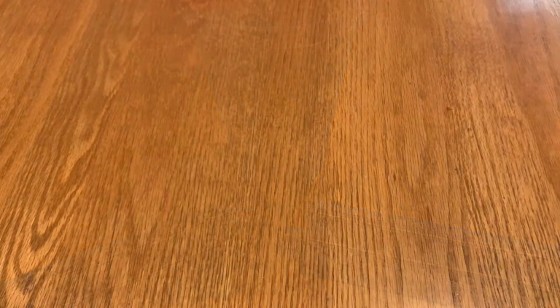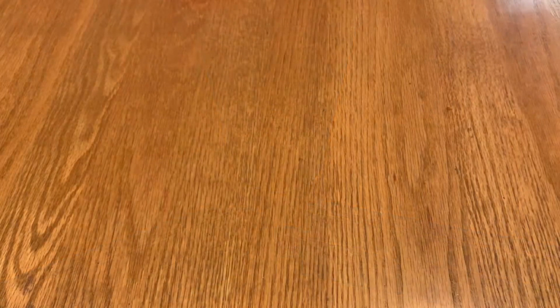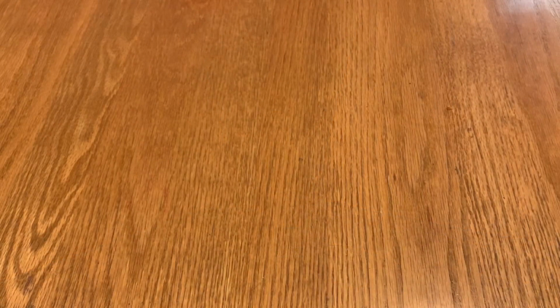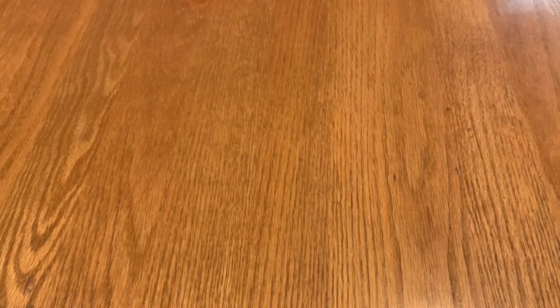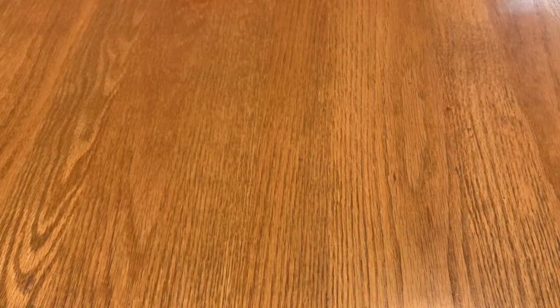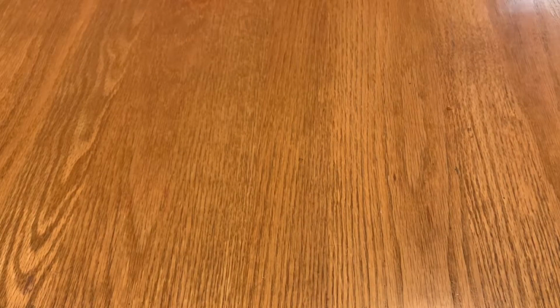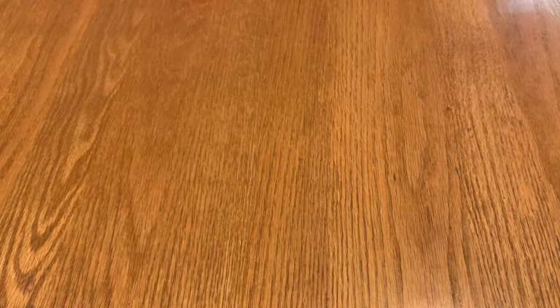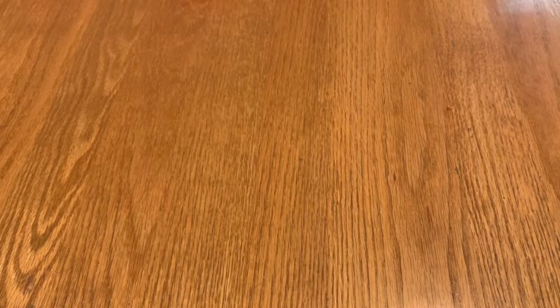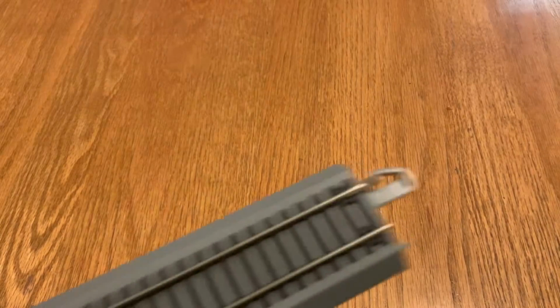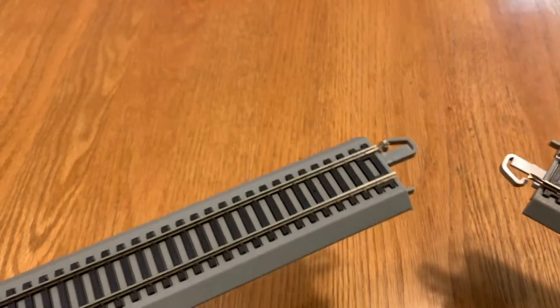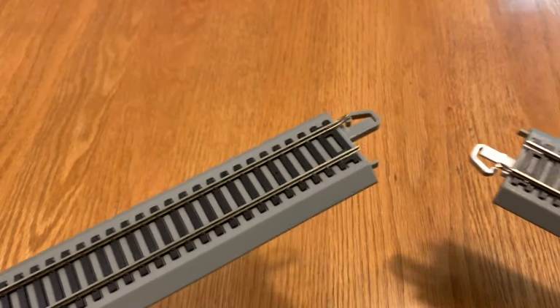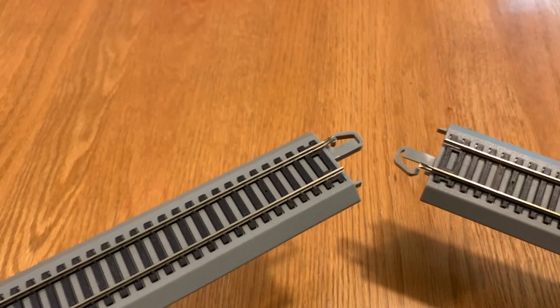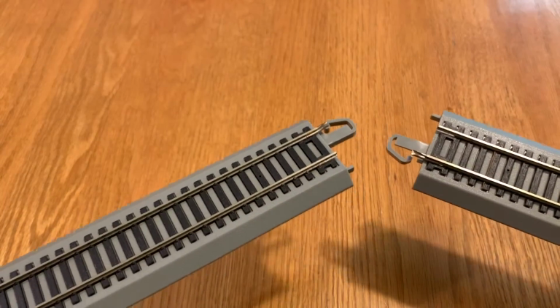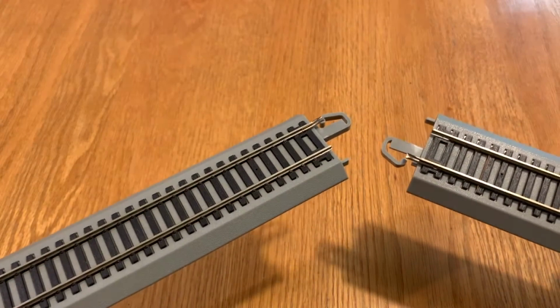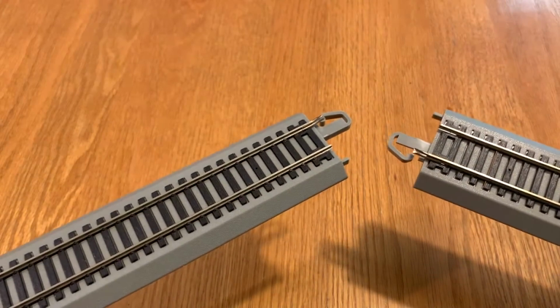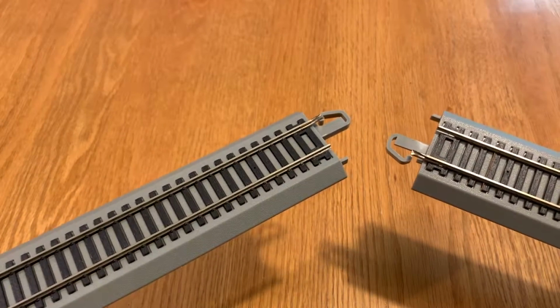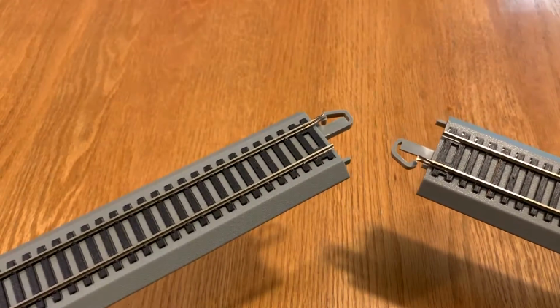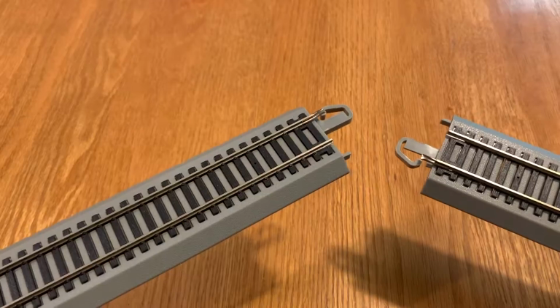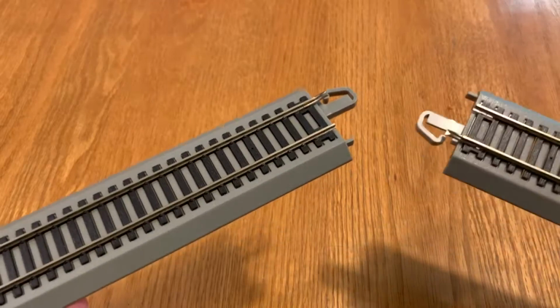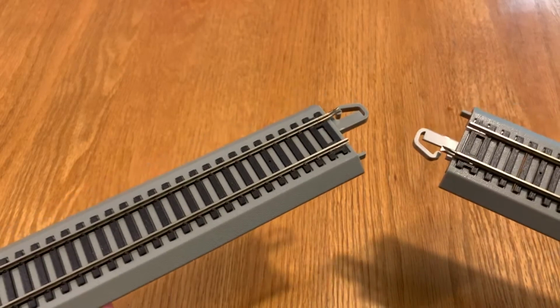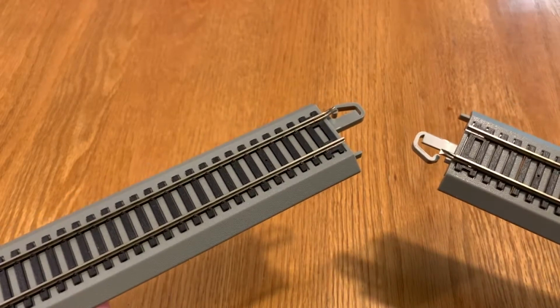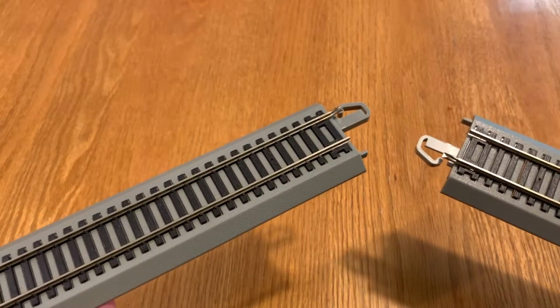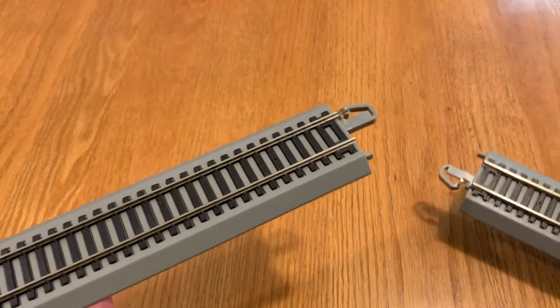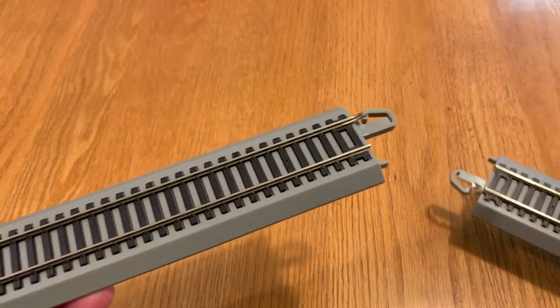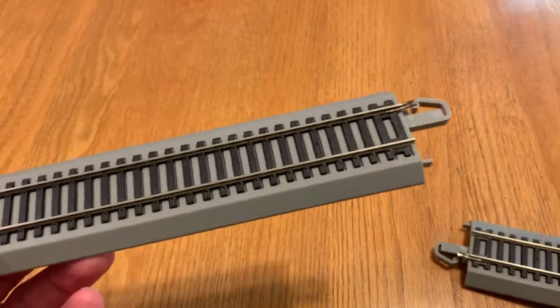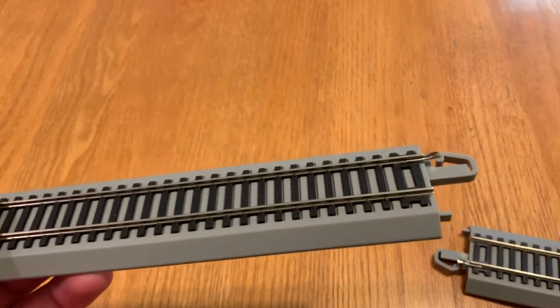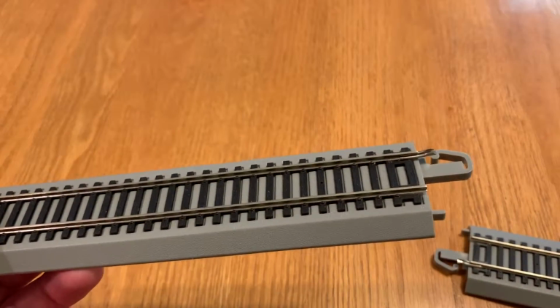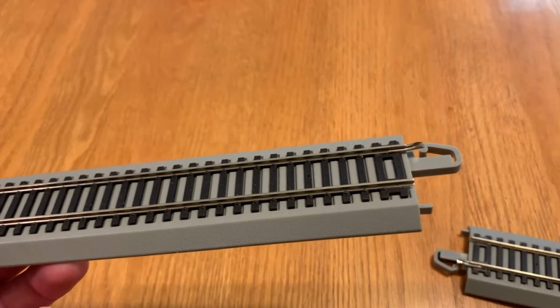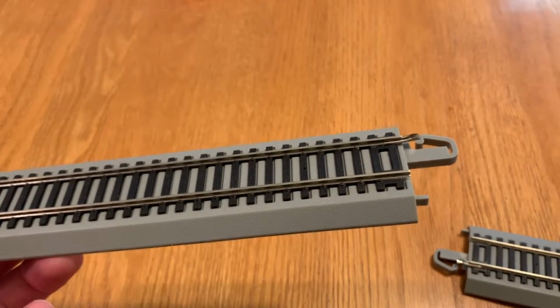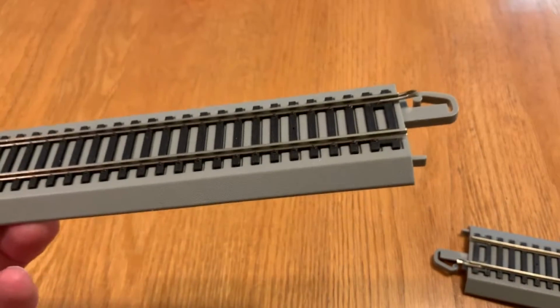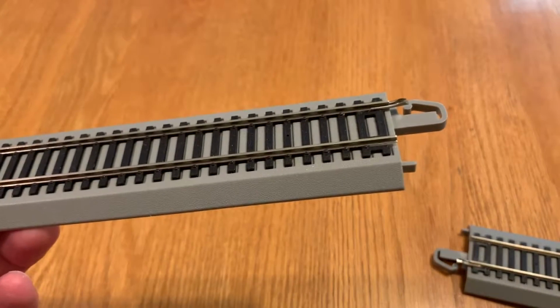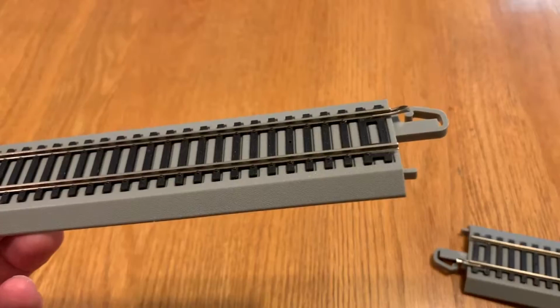Hey, it's Steve. Well, if you have a train set and you have track from a train set like this Bachmann EZ-Track and you've had it for a while, there's a good chance that you have damaged rail joiners on your track.